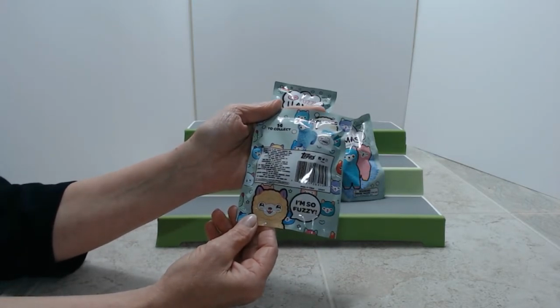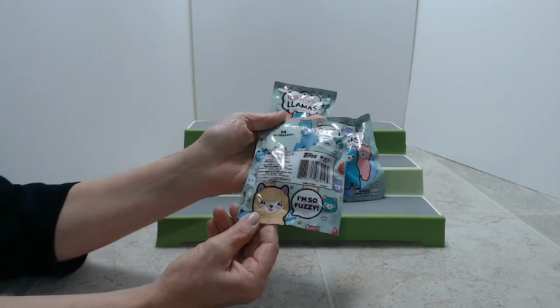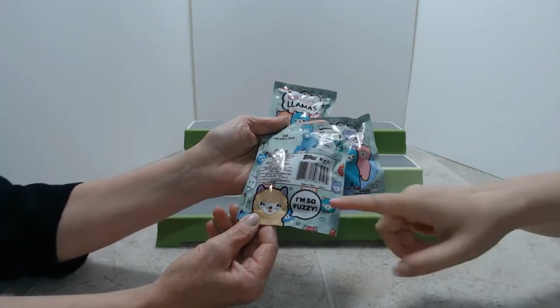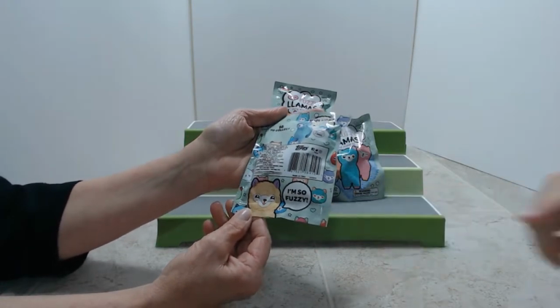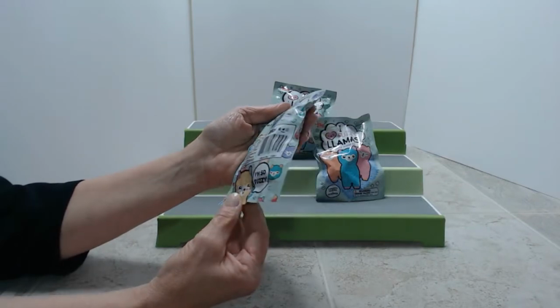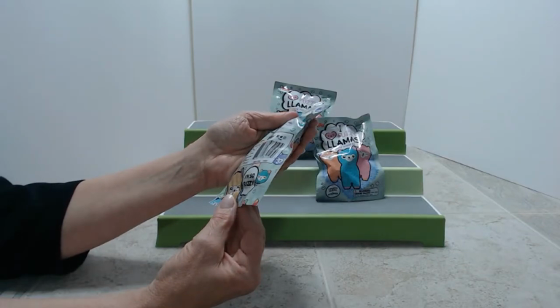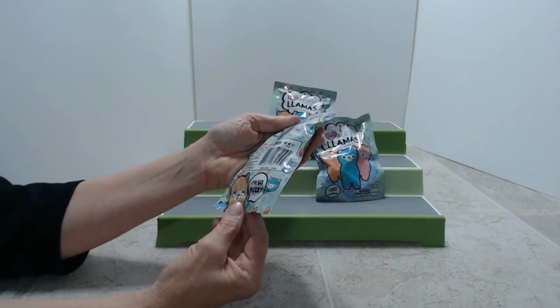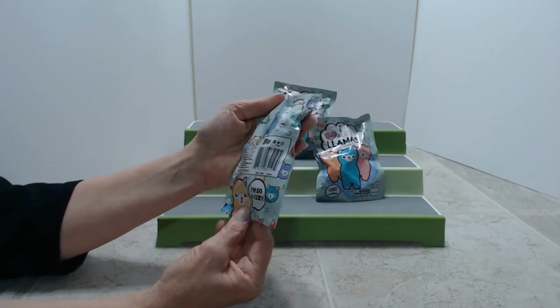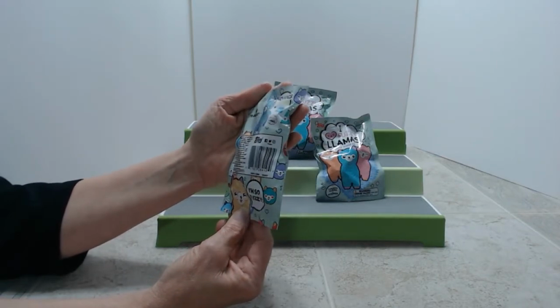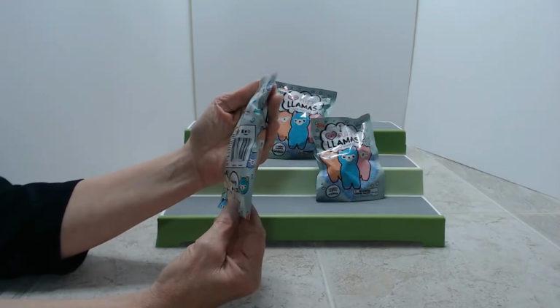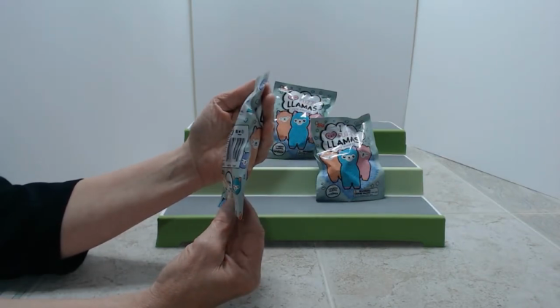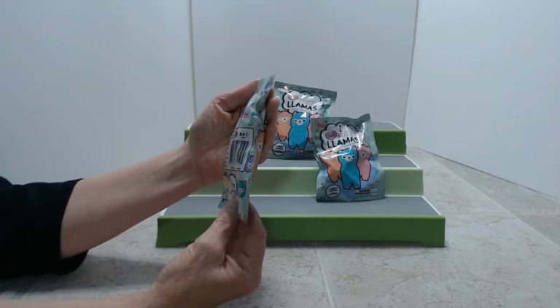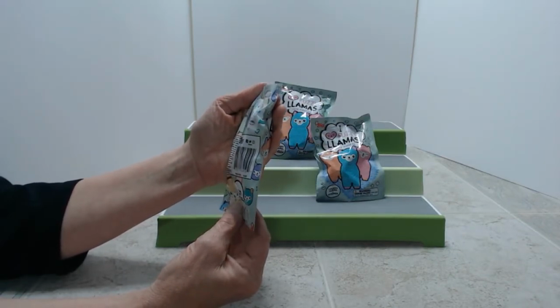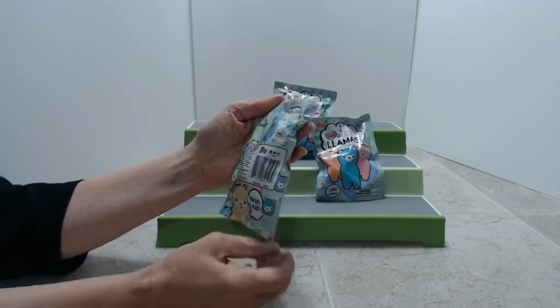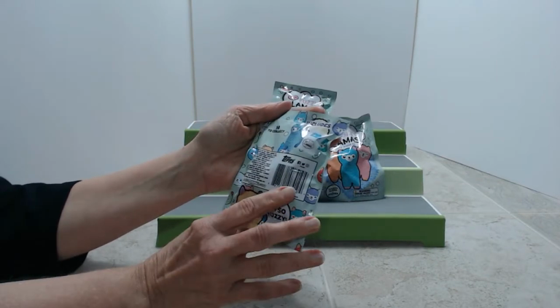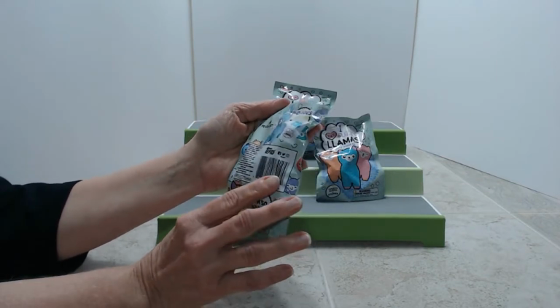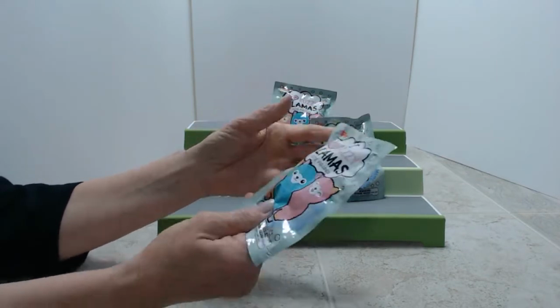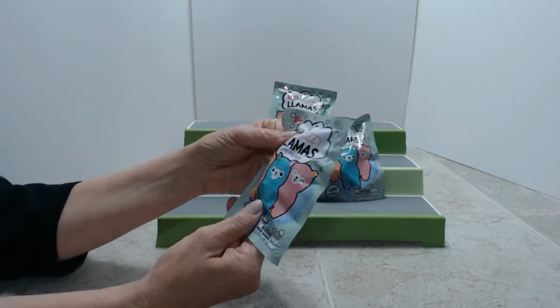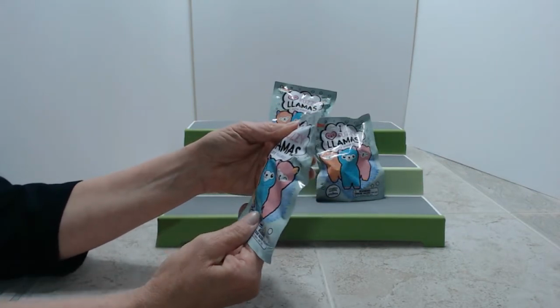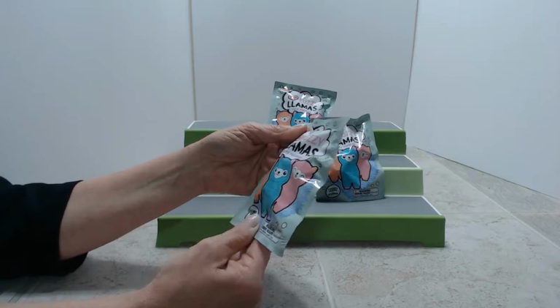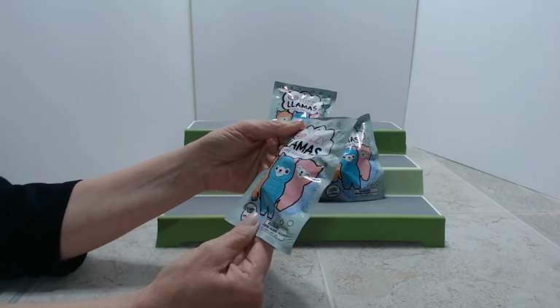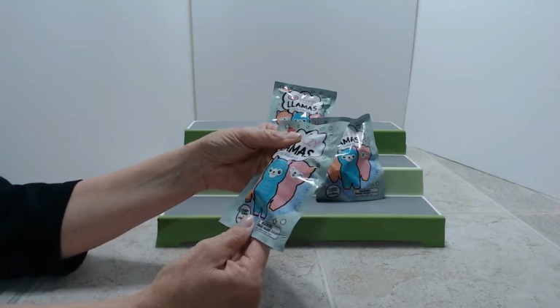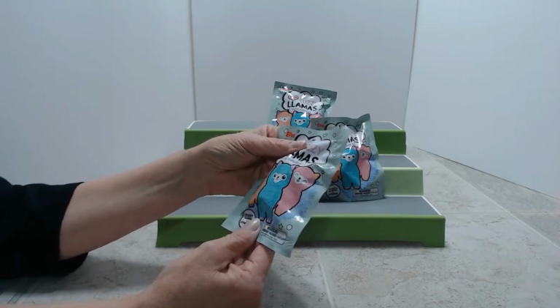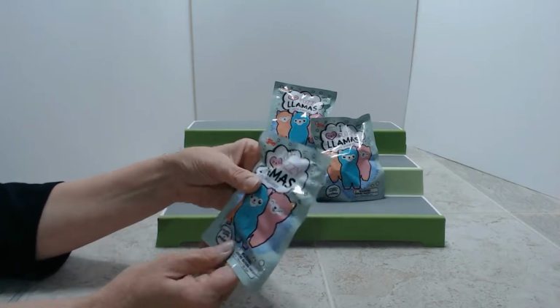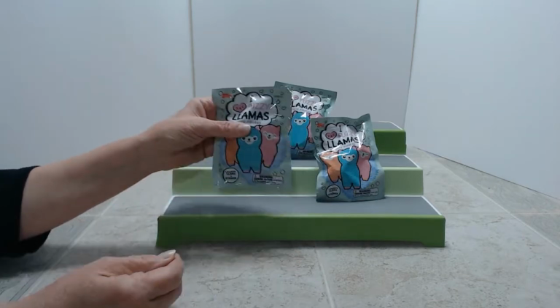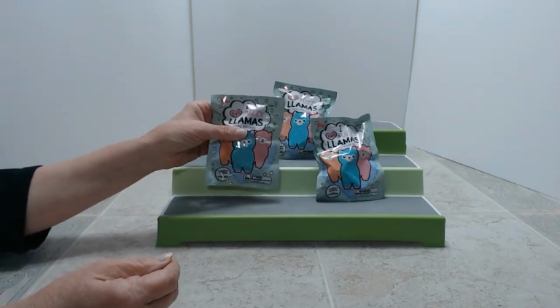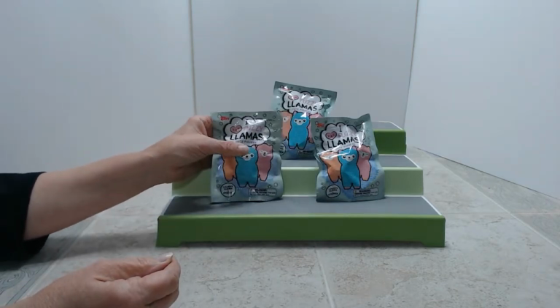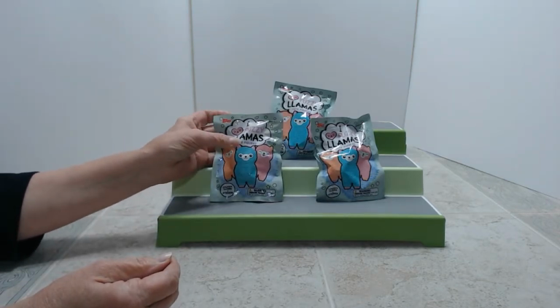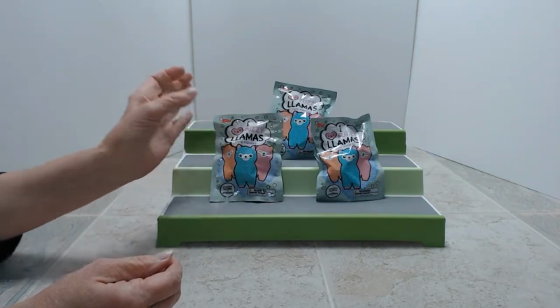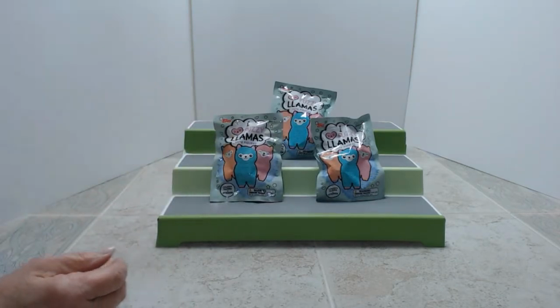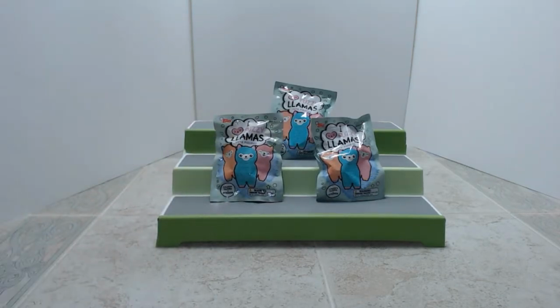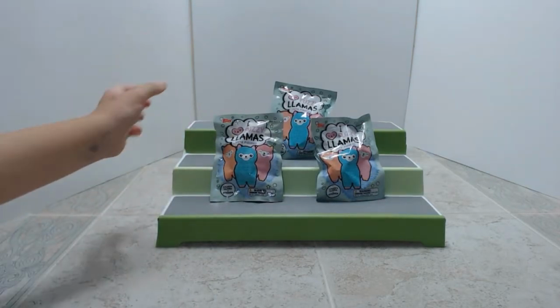I'm so fuzzy — it's so fuzzy I'm gonna die! This was a request of Abby, so Abby, why don't you start first?